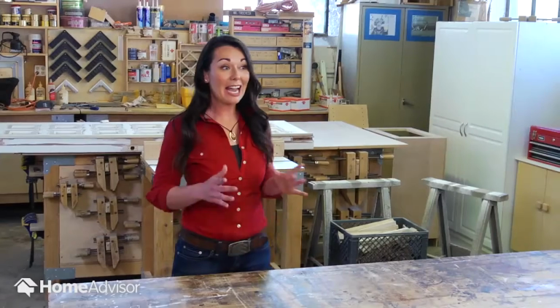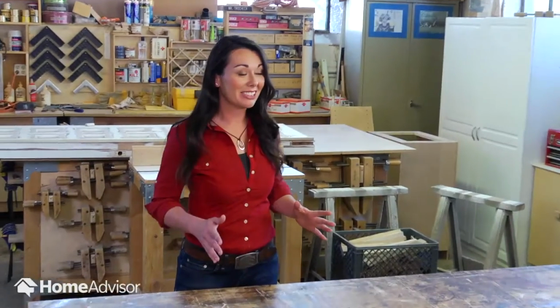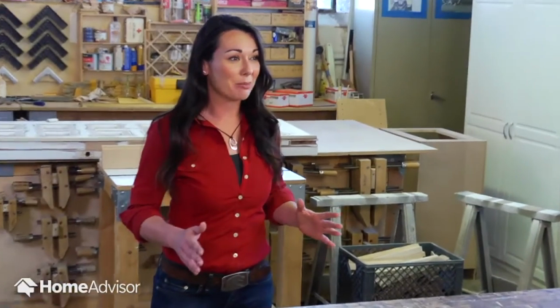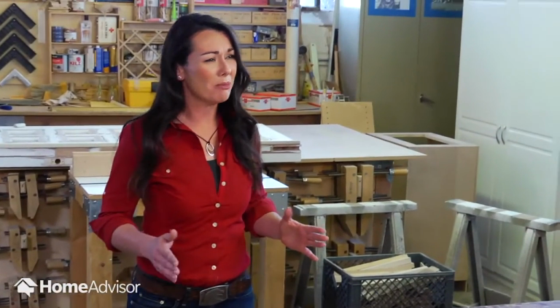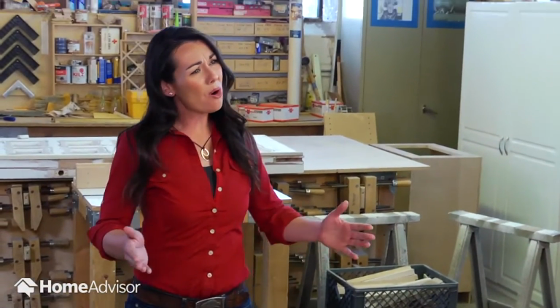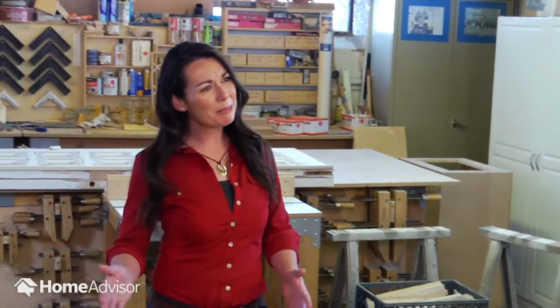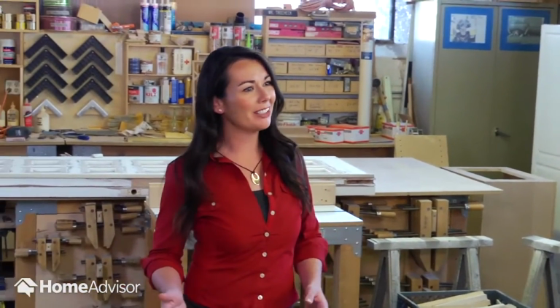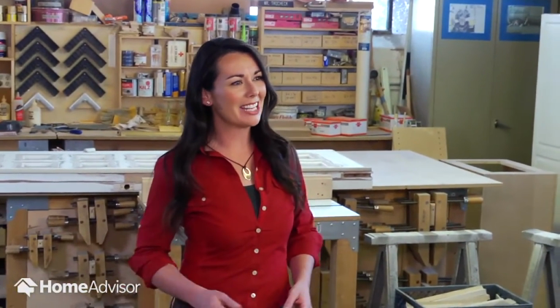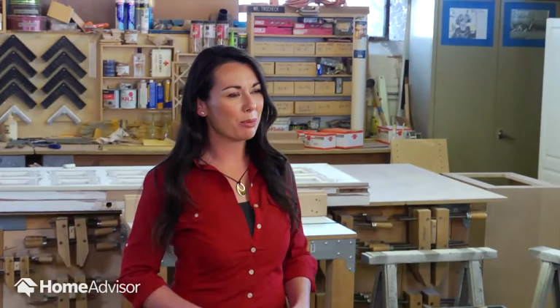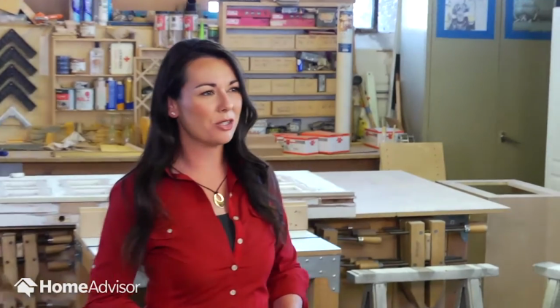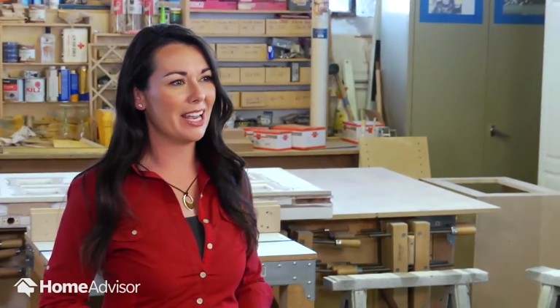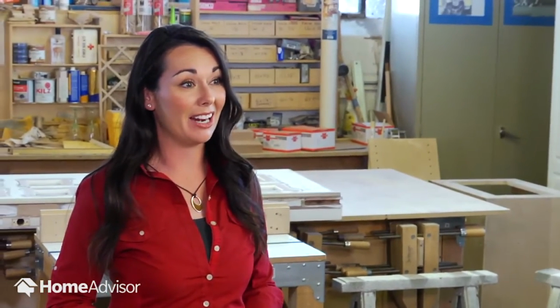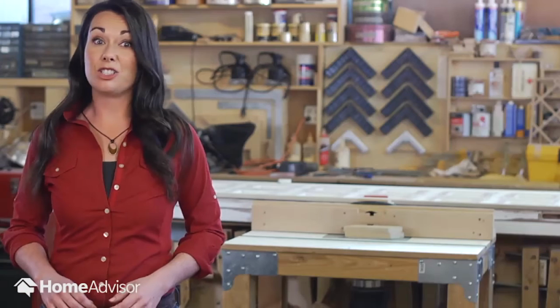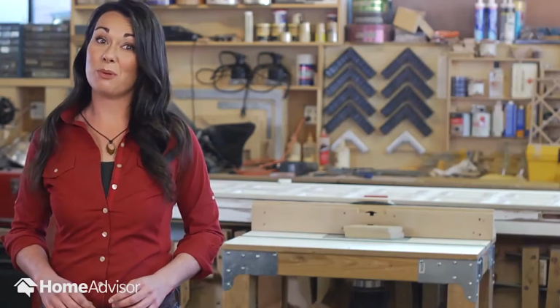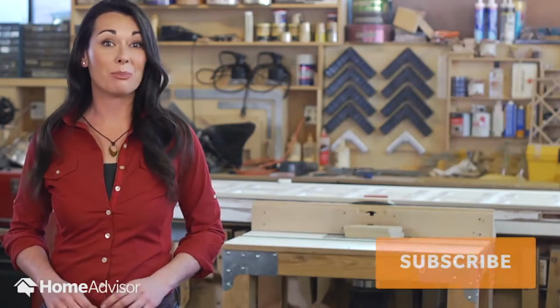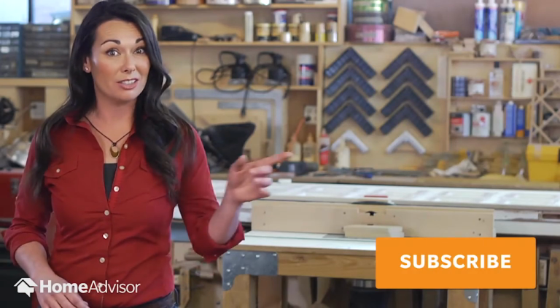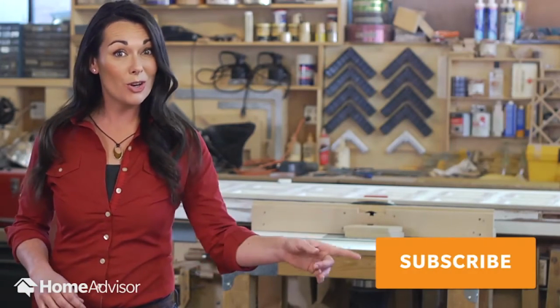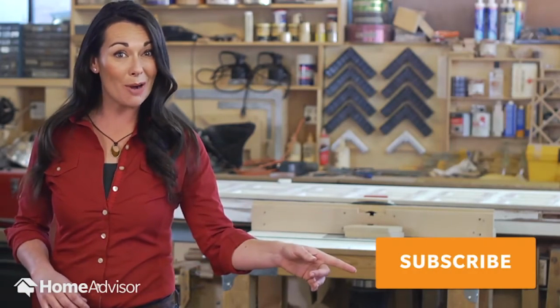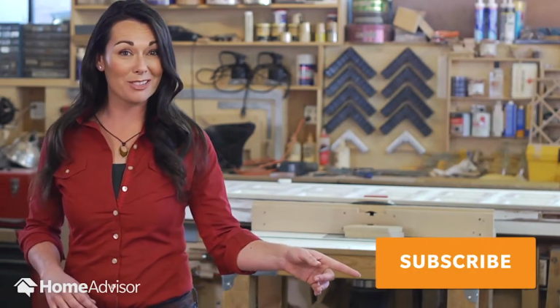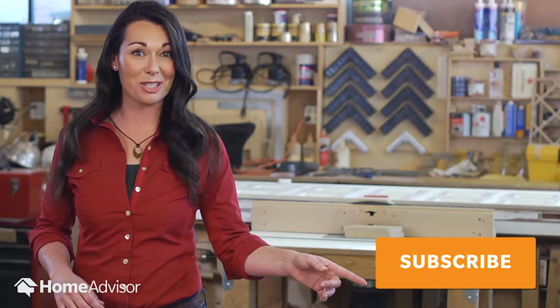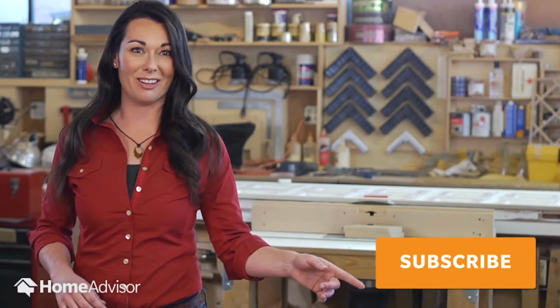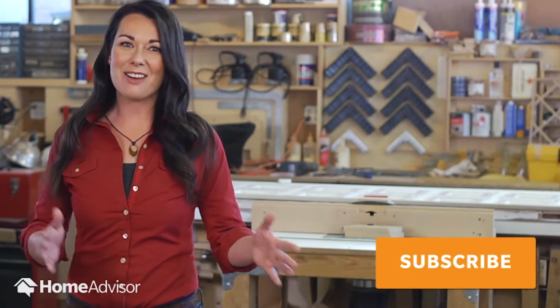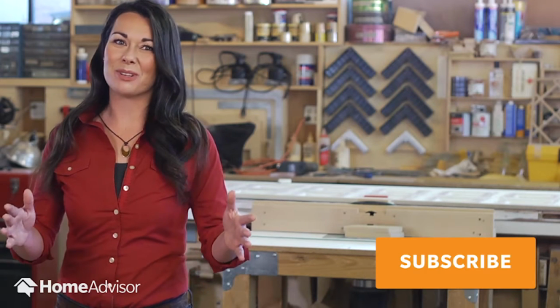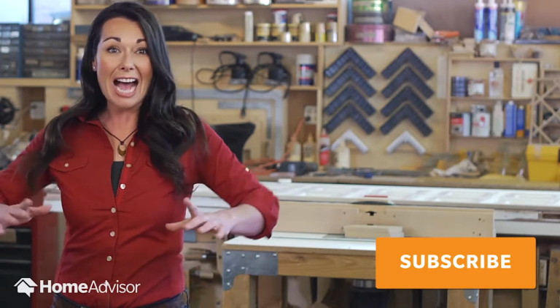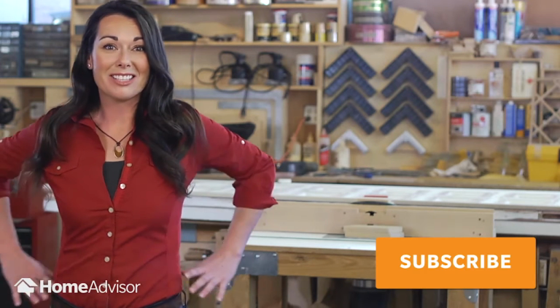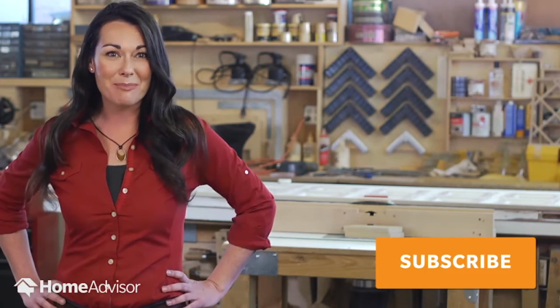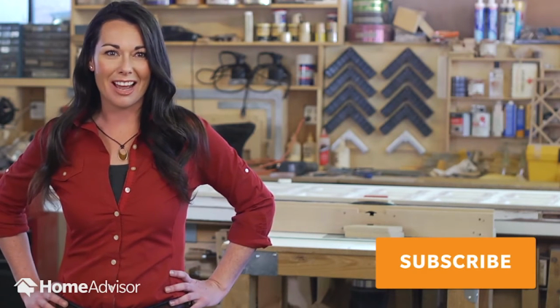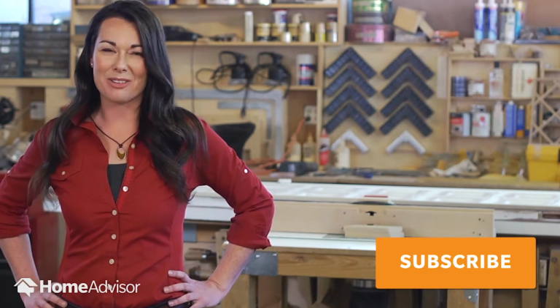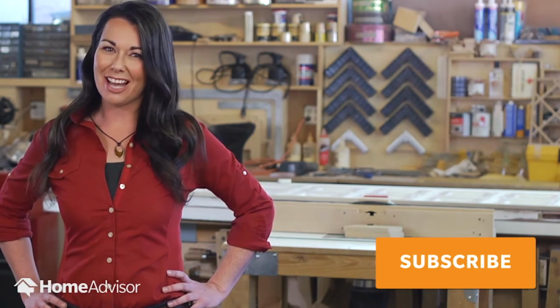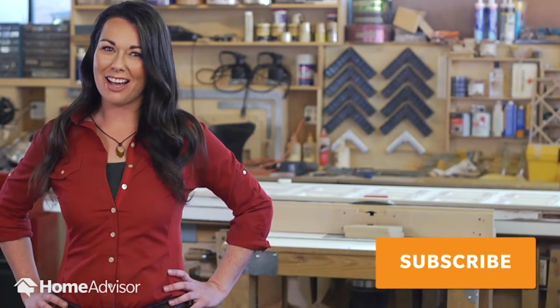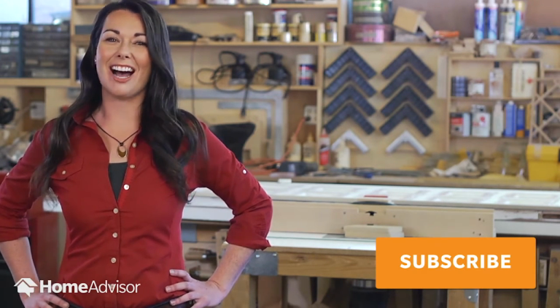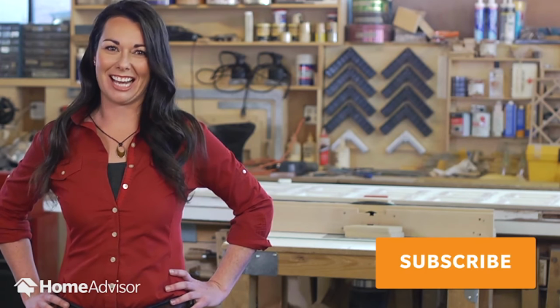Now you can stain like a pro. Or maybe you've realized it's not the project you want to take on. To check out some of my other projects, tune in to Home Advisor's YouTube channel. And remember, I'm always here to help you decide whether to DIY or hire a guy.